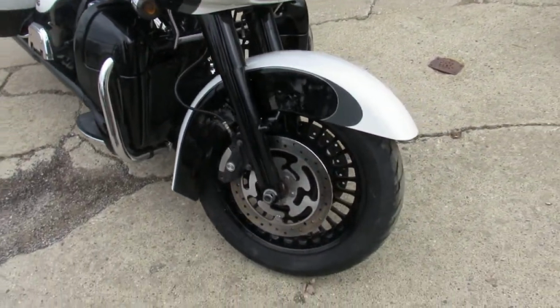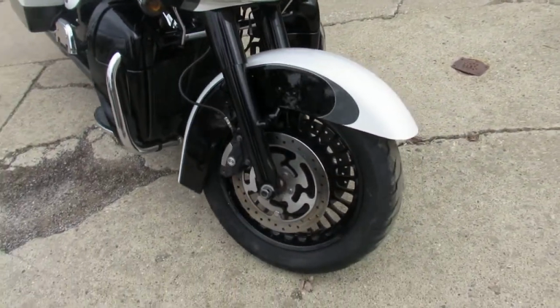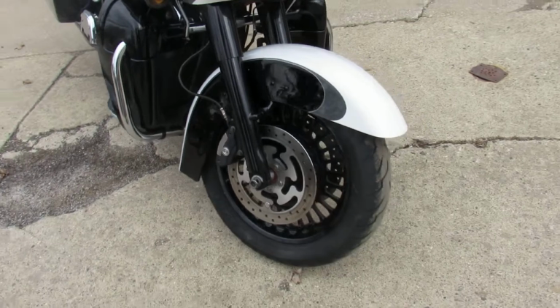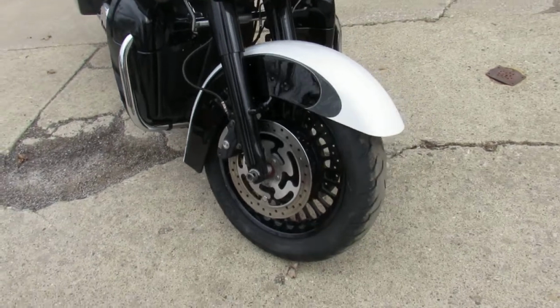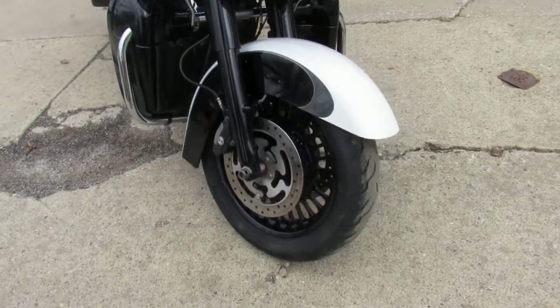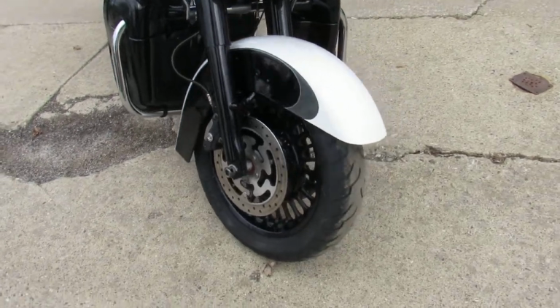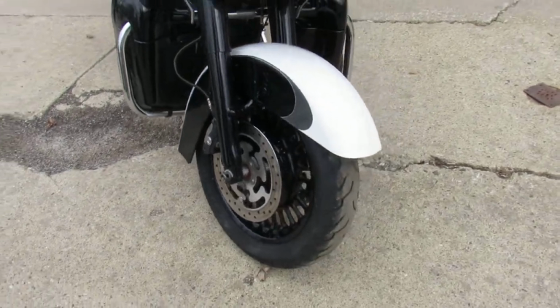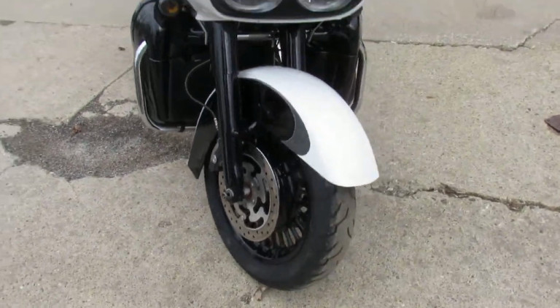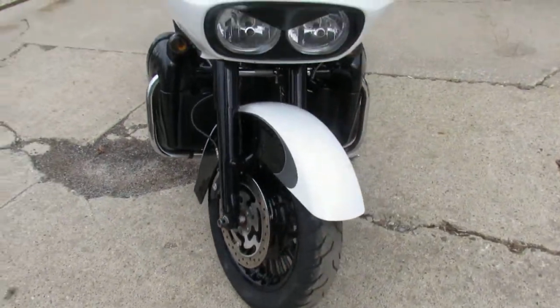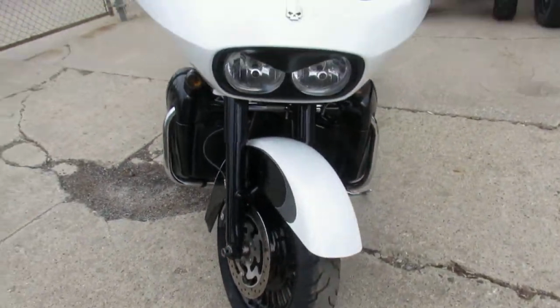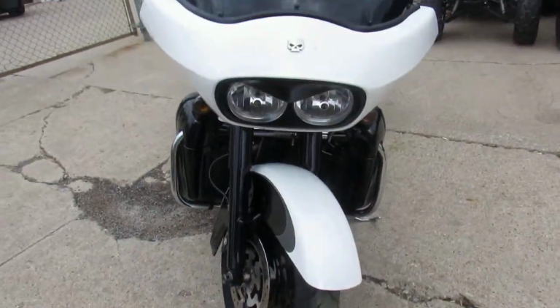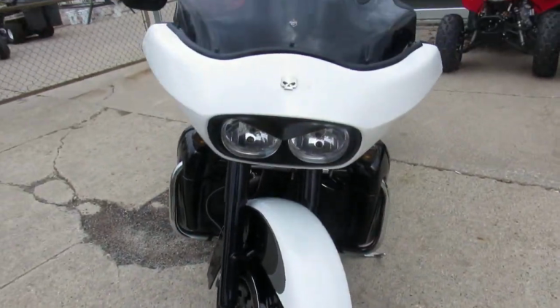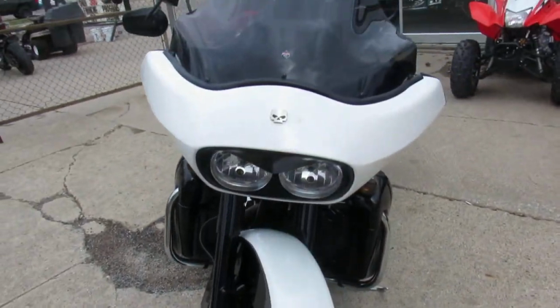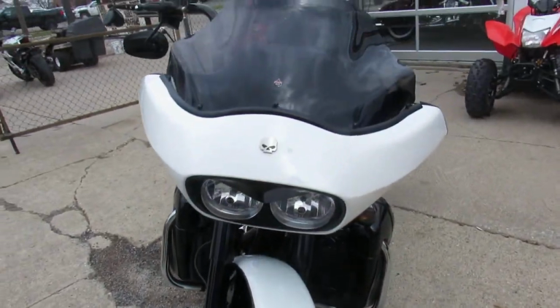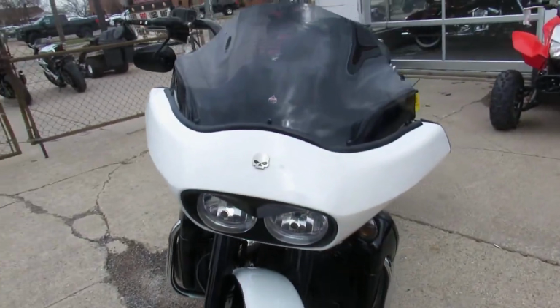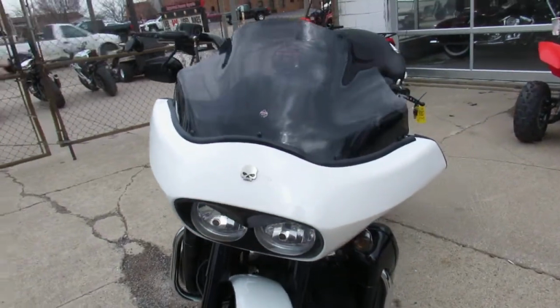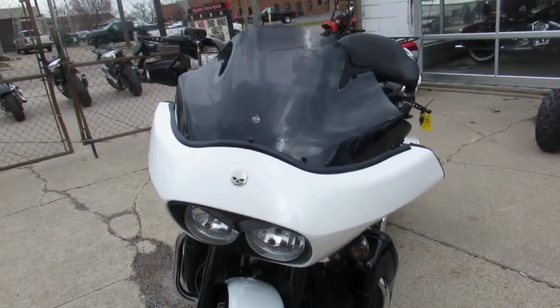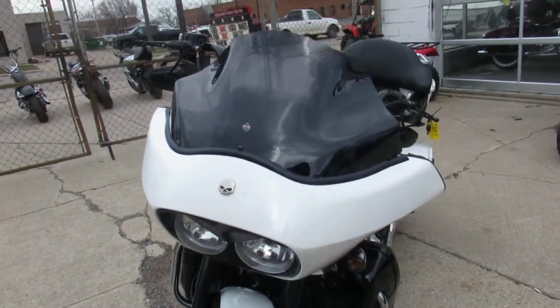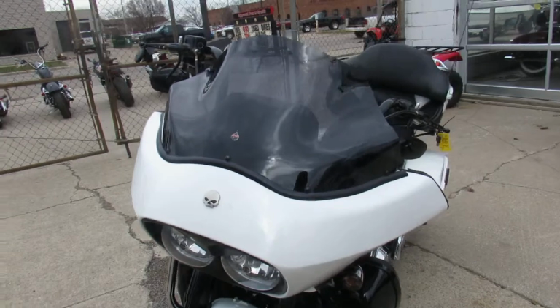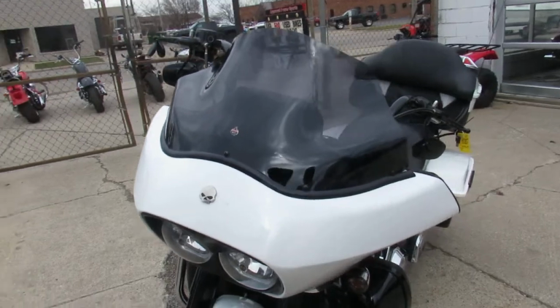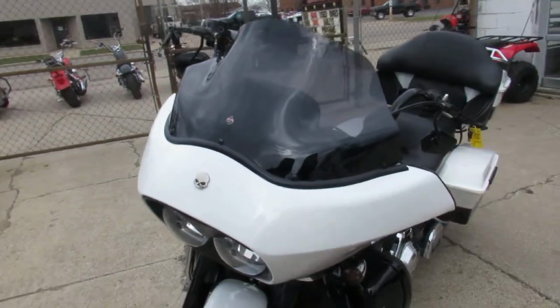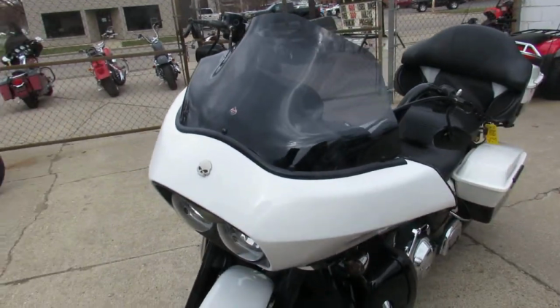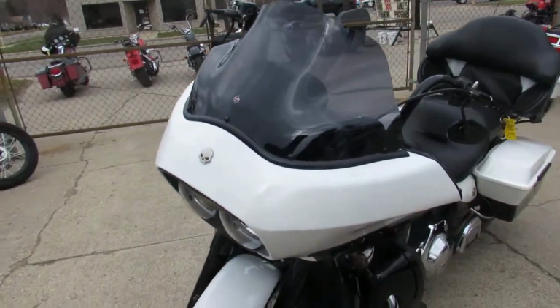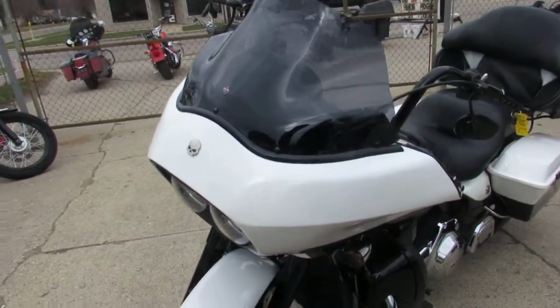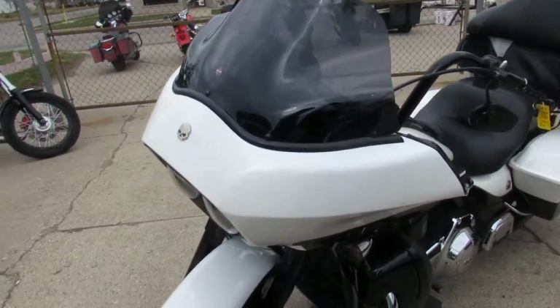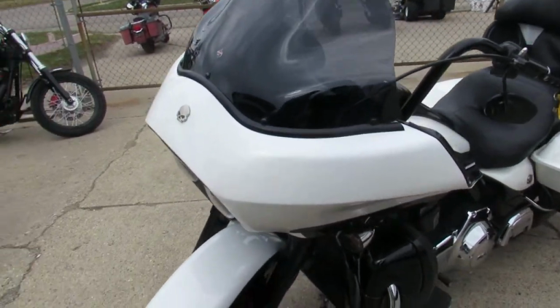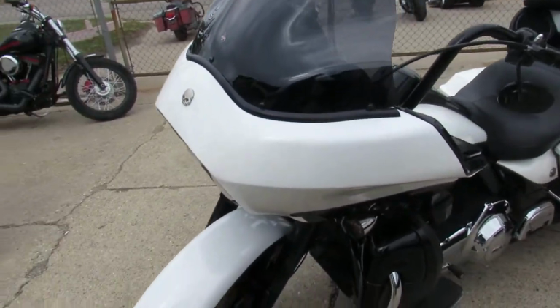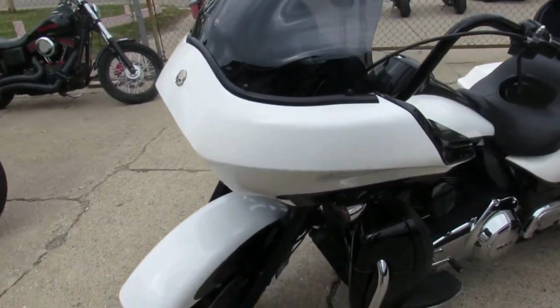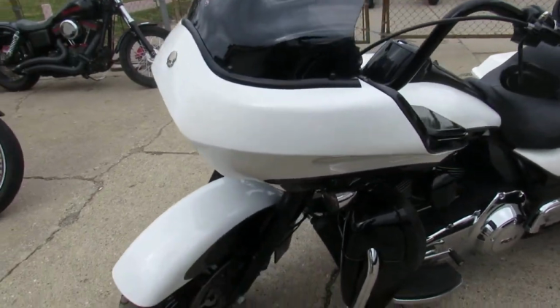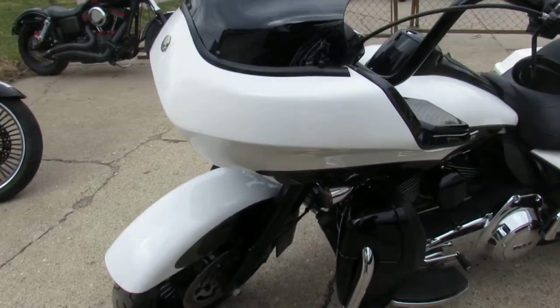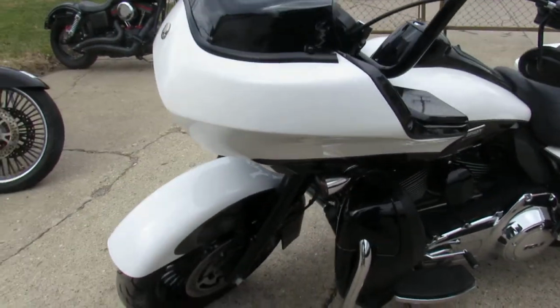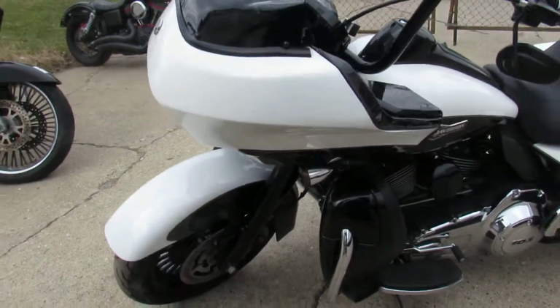One we're doing a video on right now is a 2013 Harley-Davidson Road Glide. We got this thing priced right — 2013, $10,999. This one won't be here long. Great looking bike.